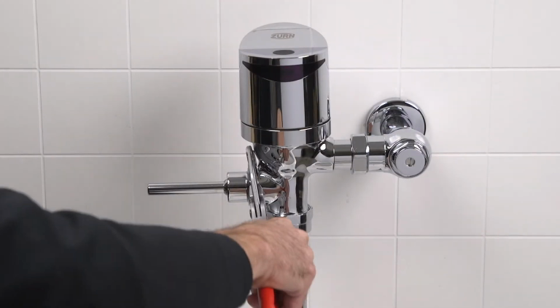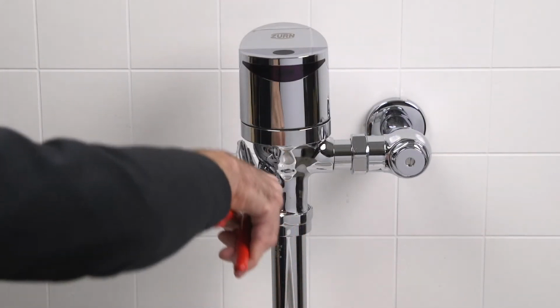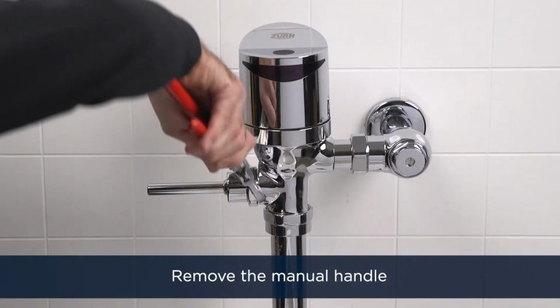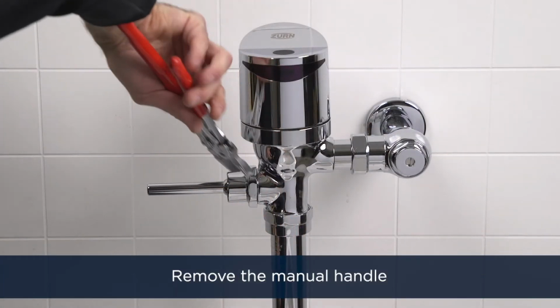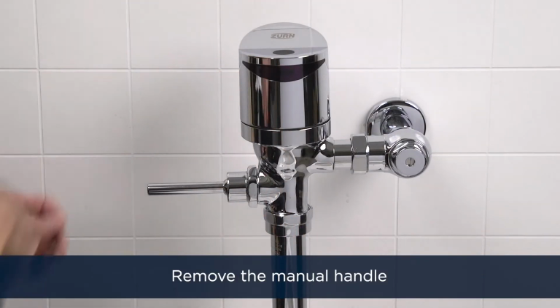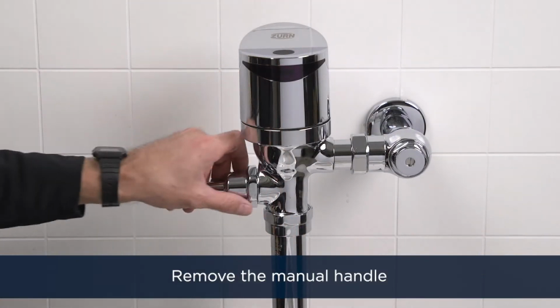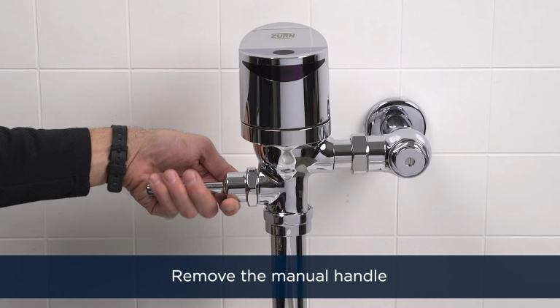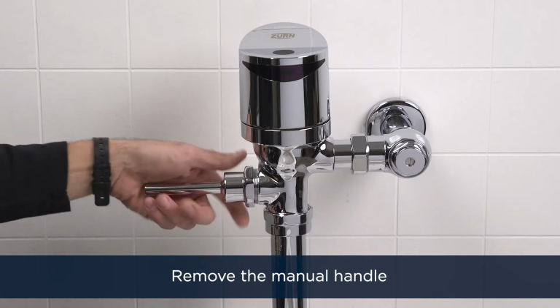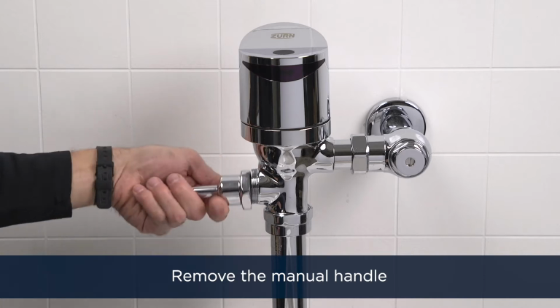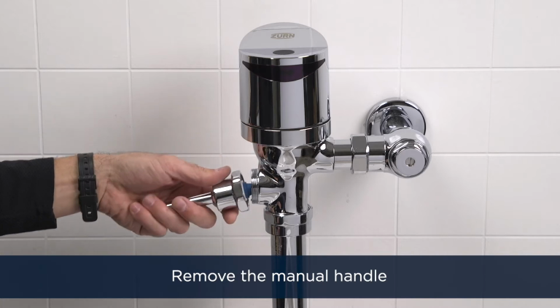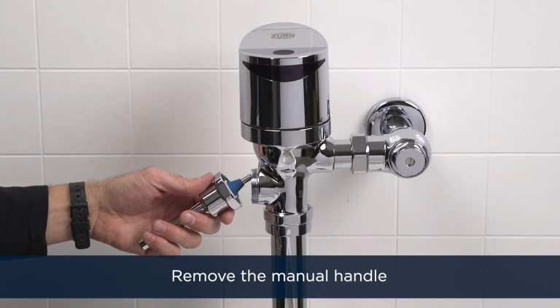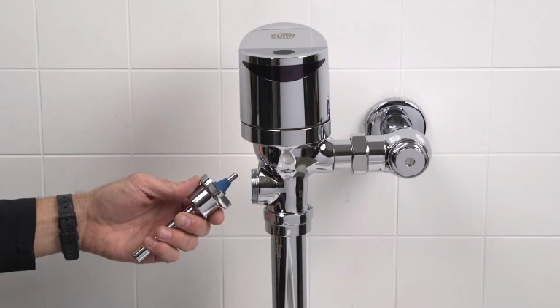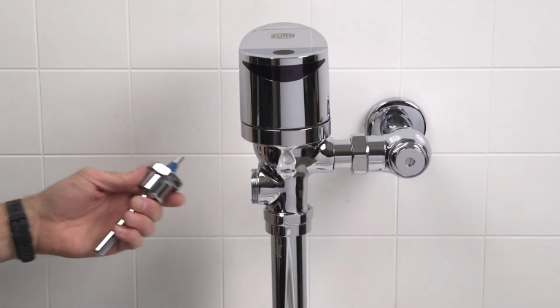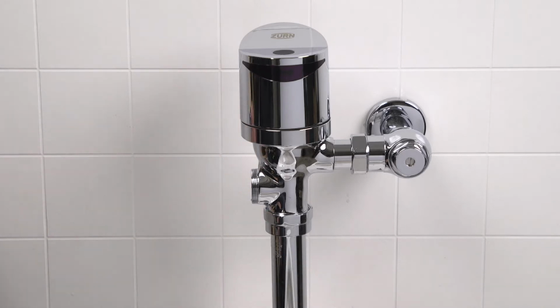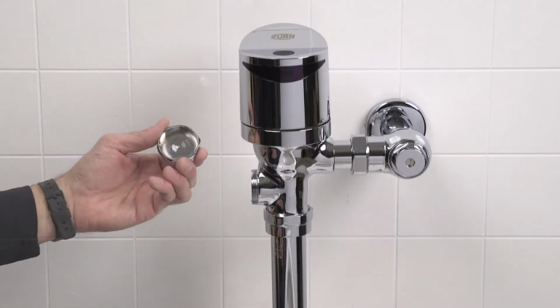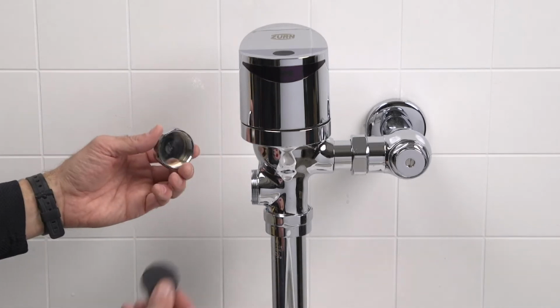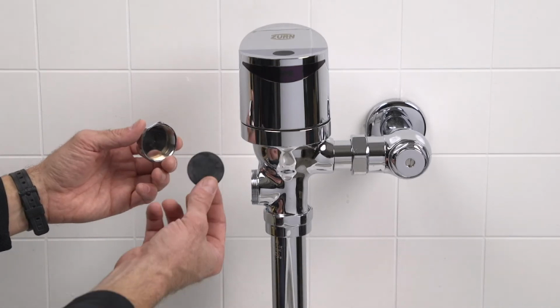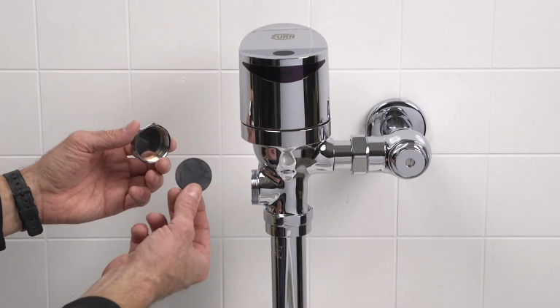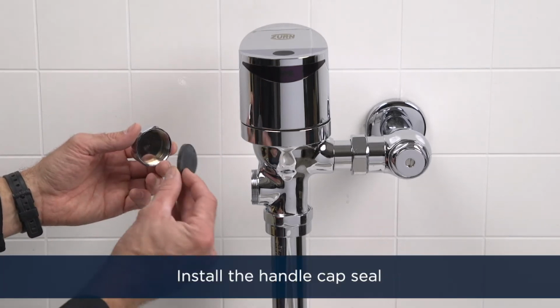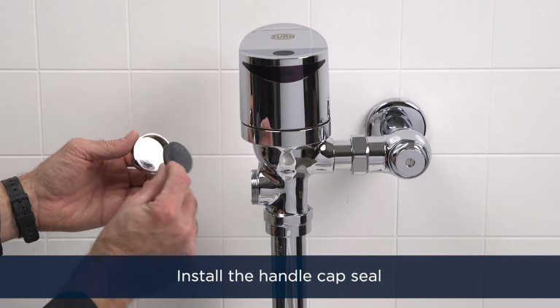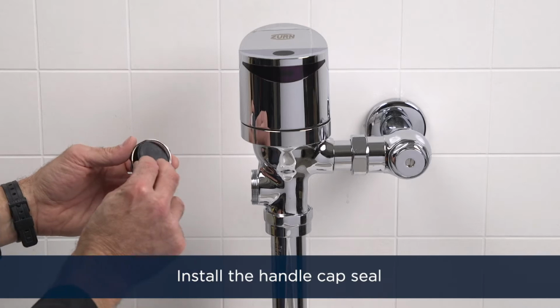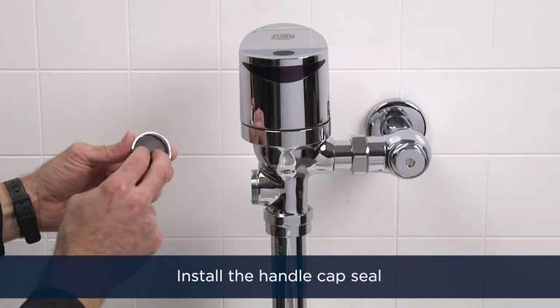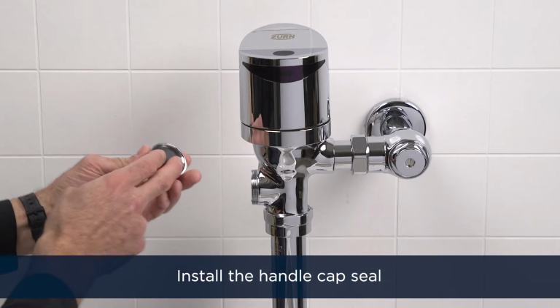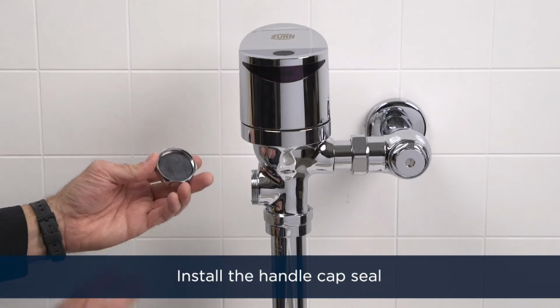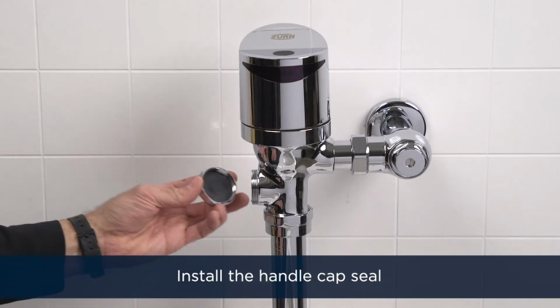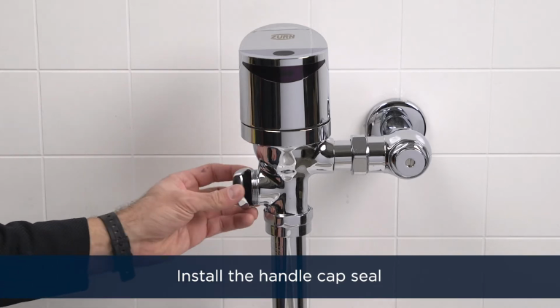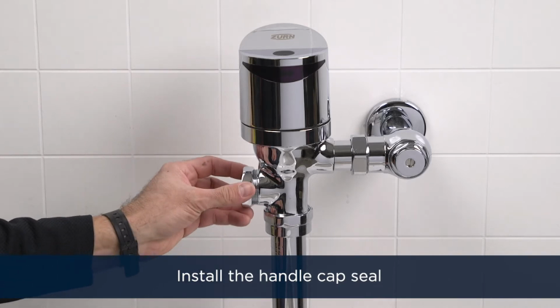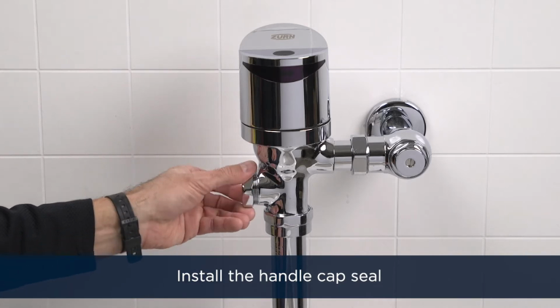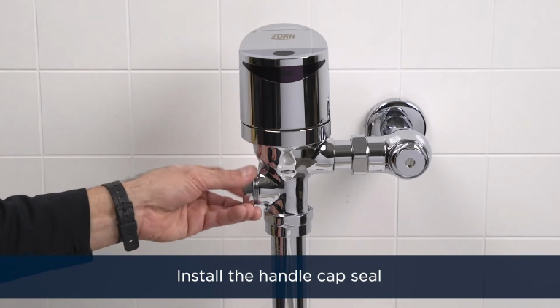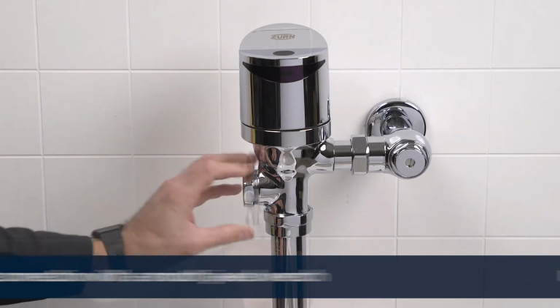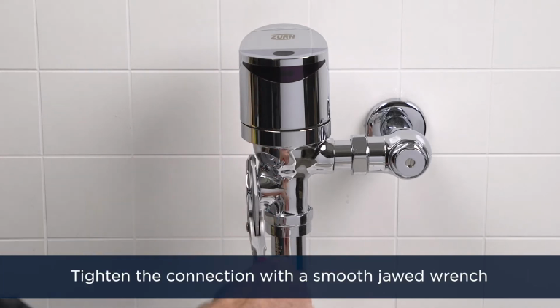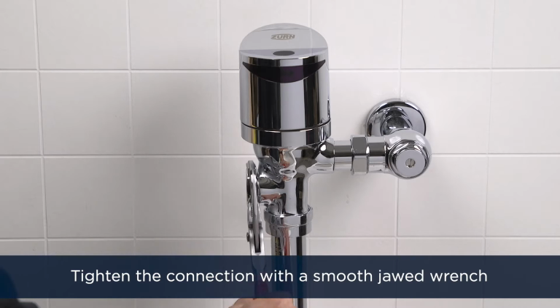Remove the manual flush handle with a smooth-jawed wrench. Install the handle cap seal, ensuring that the rubber gasket is in place. Tighten the connection with a smooth-jawed wrench.